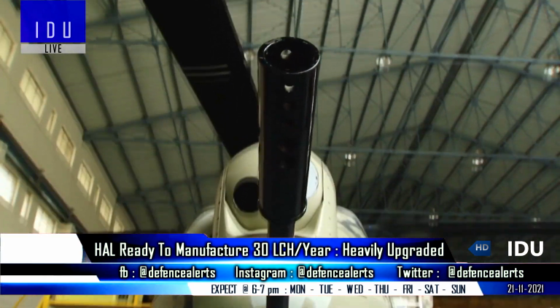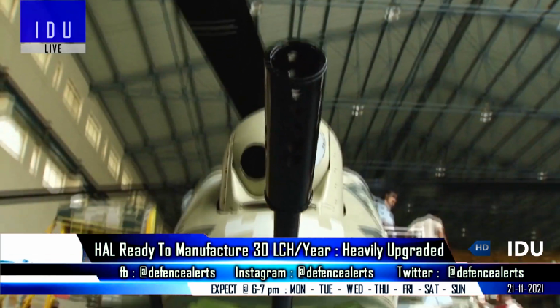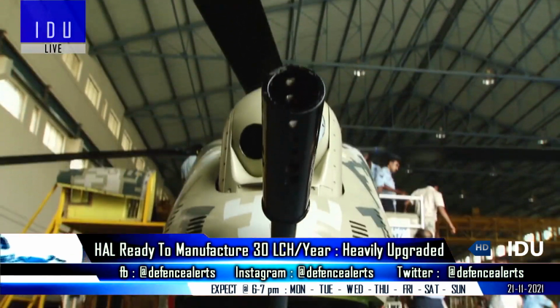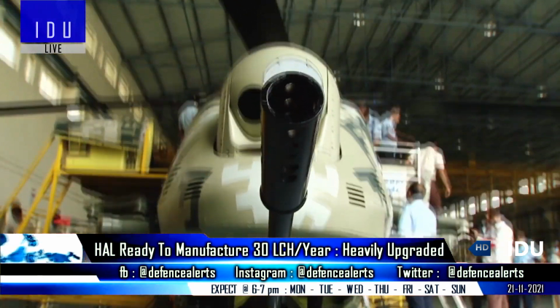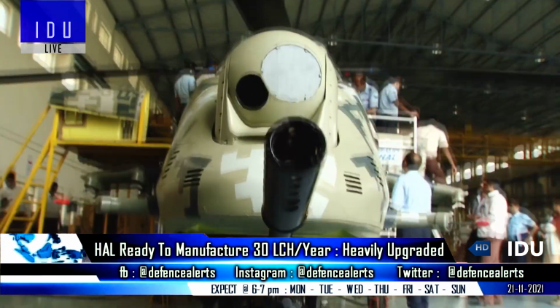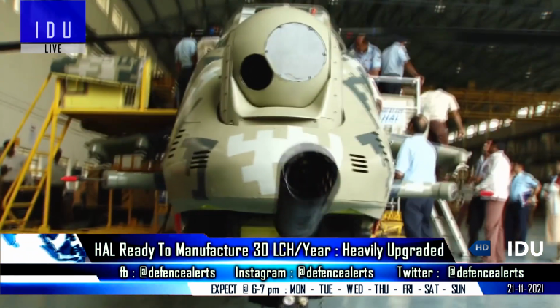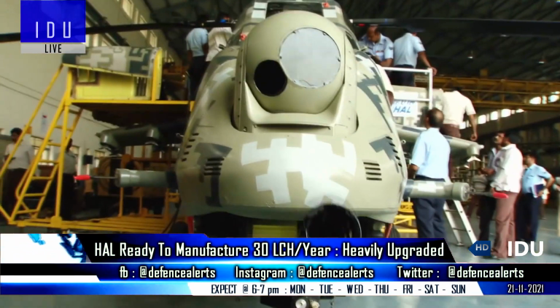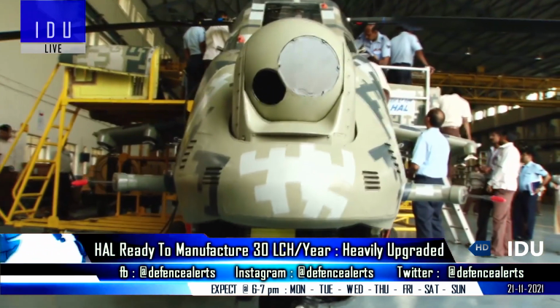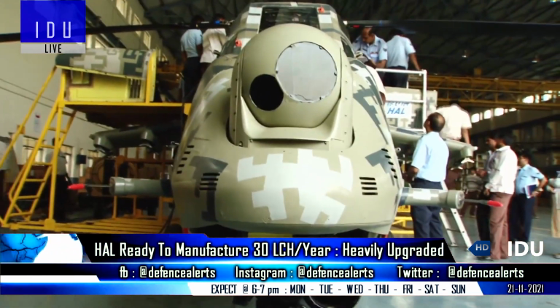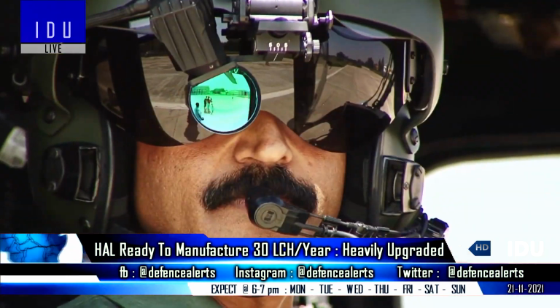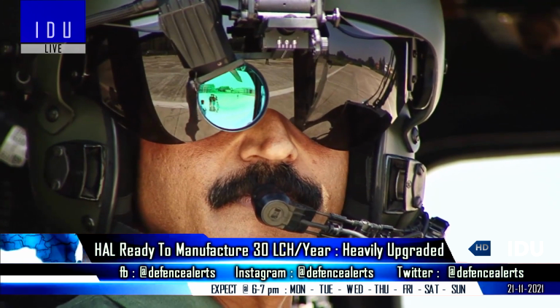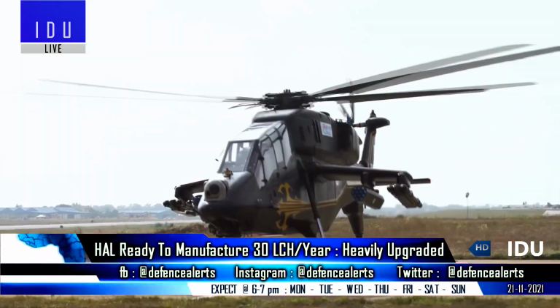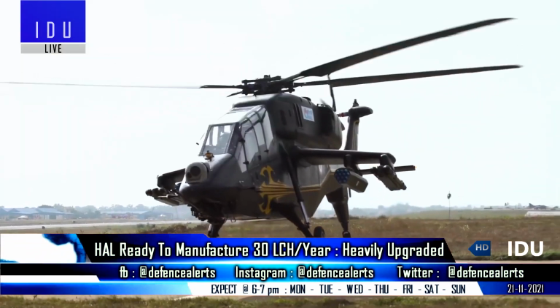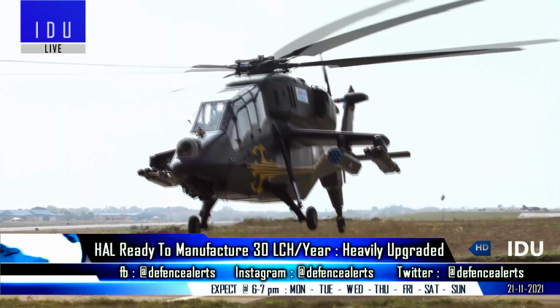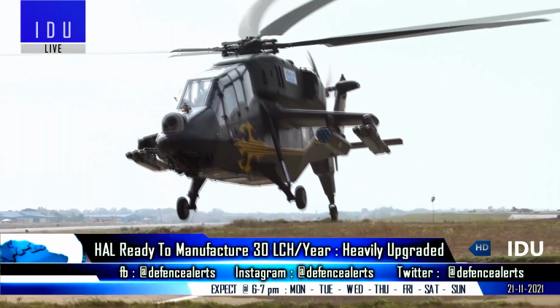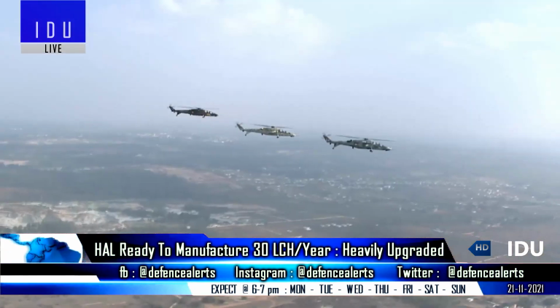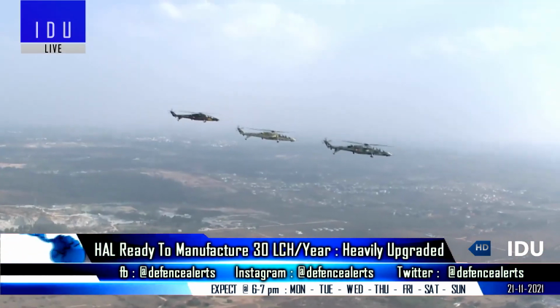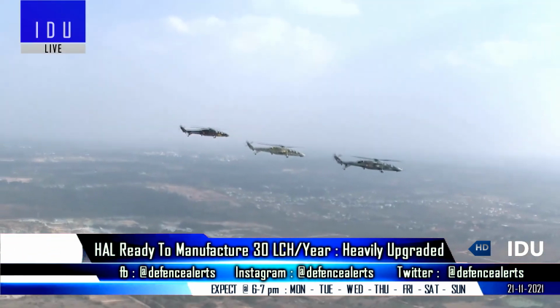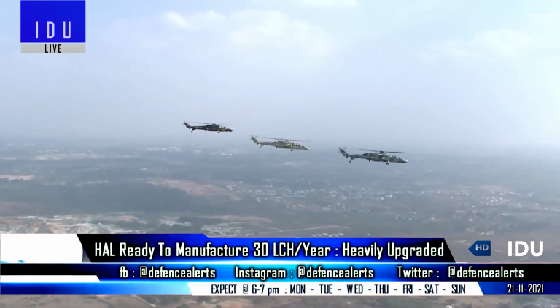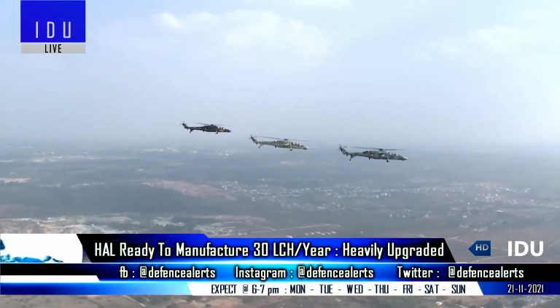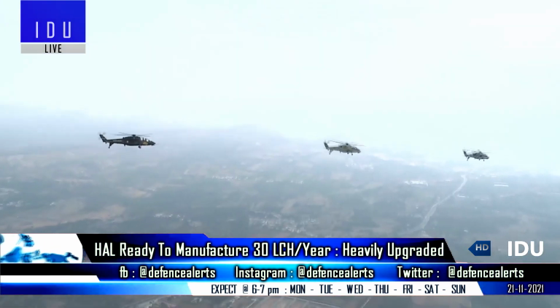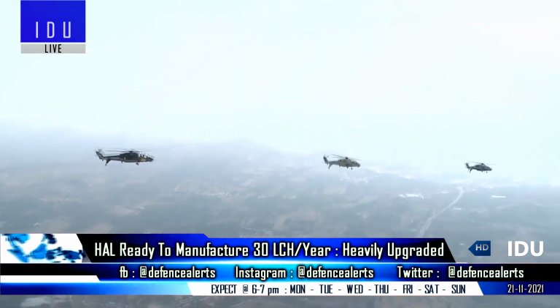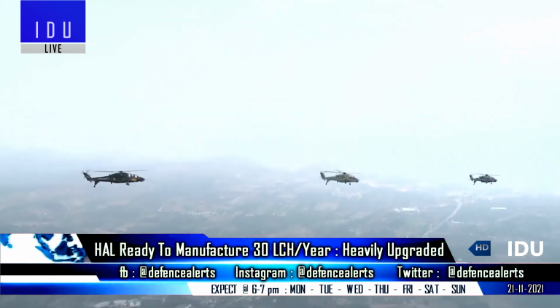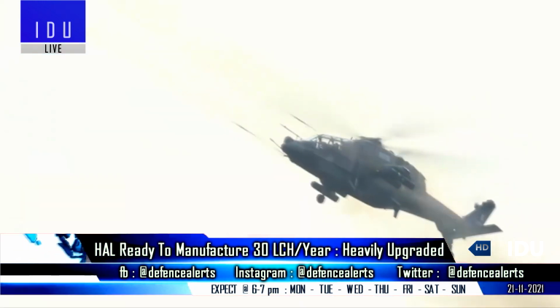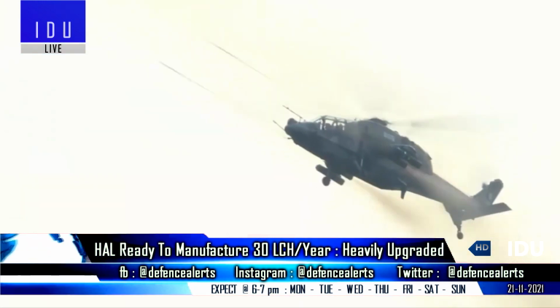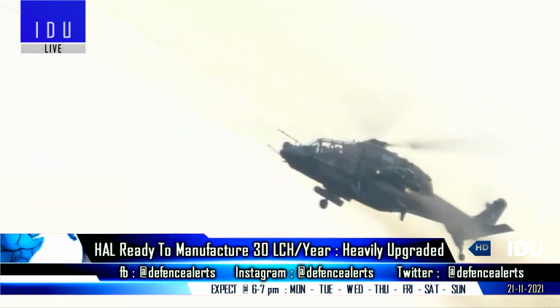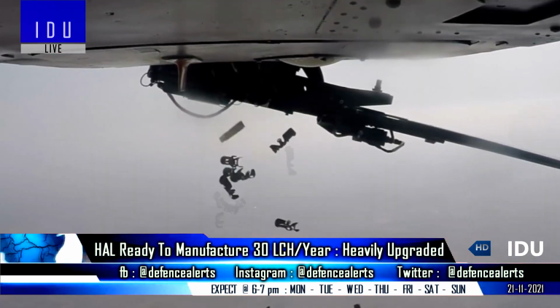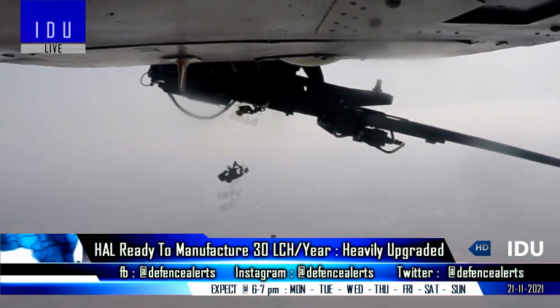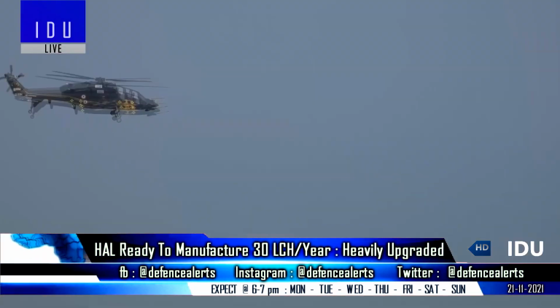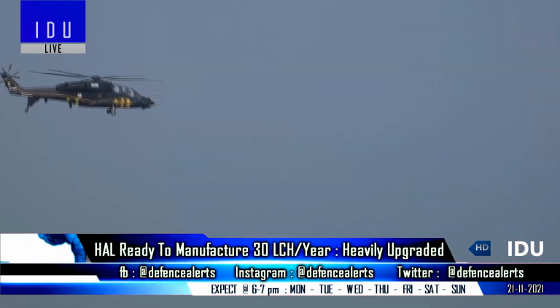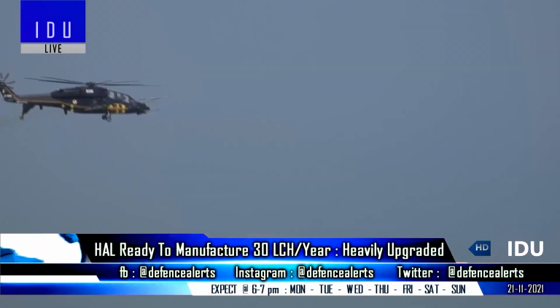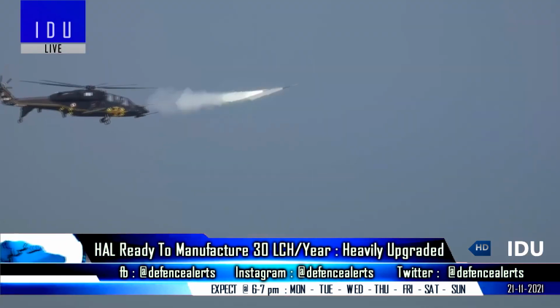Hindustan Aeronautics has said that material procurement for the 15 limited series Light Combat Helicopters is completed, and three helicopters are ready for delivery to the armed forces, with the remaining helicopters in advanced stages of production.